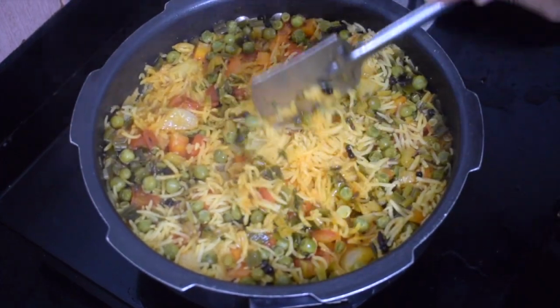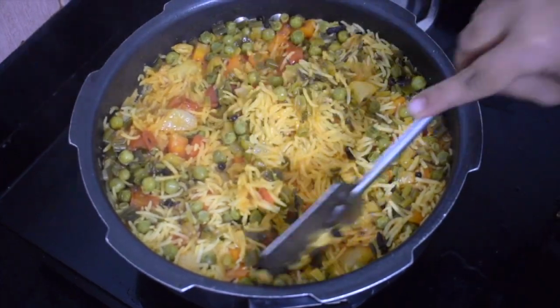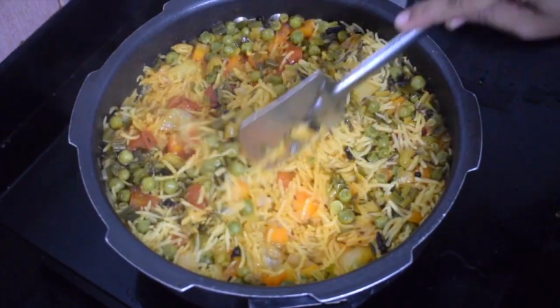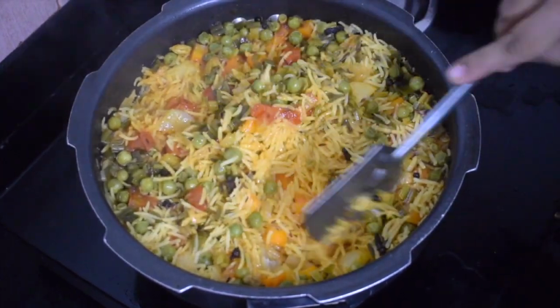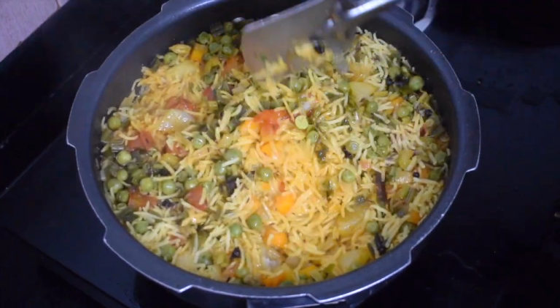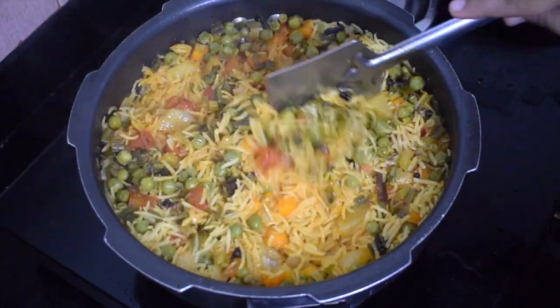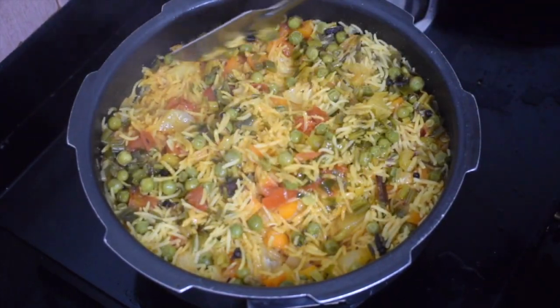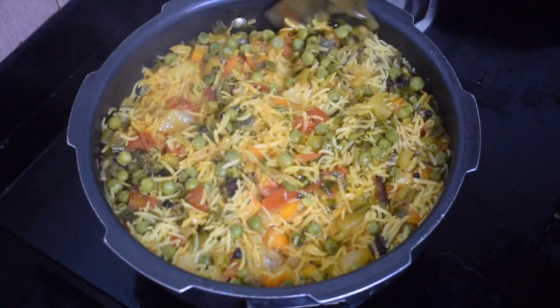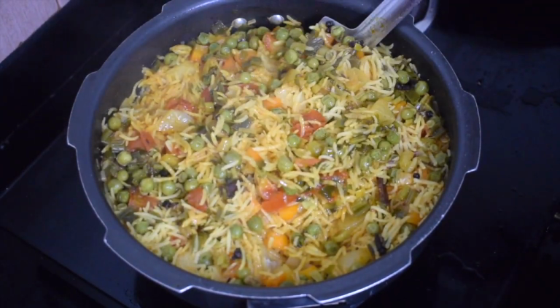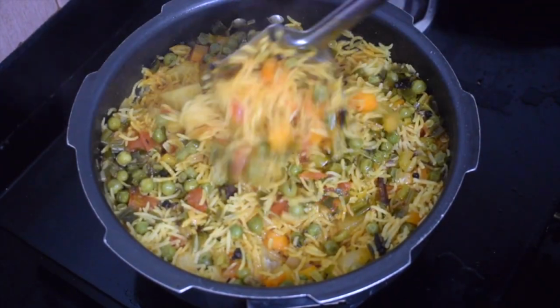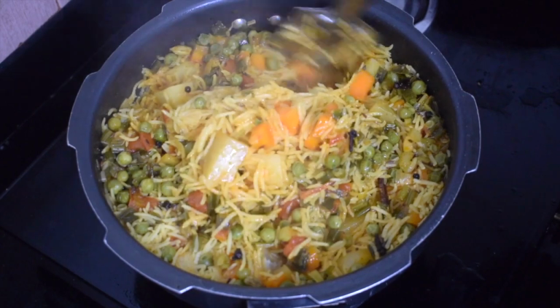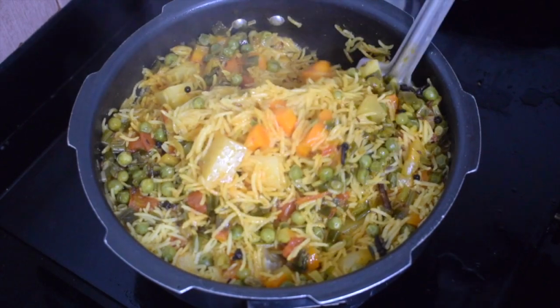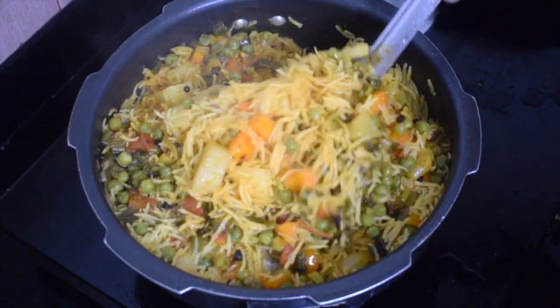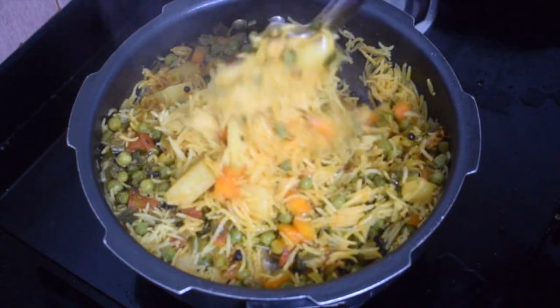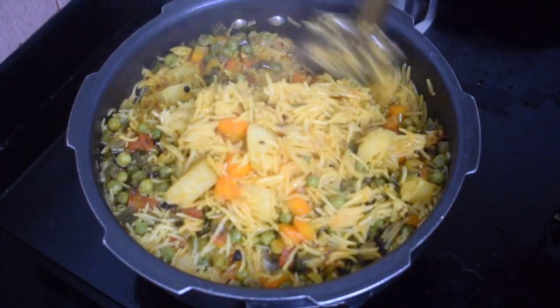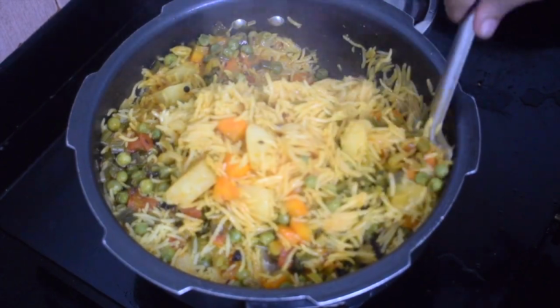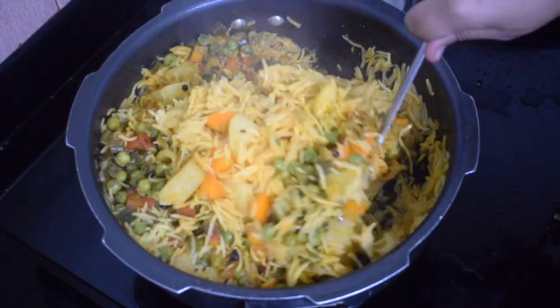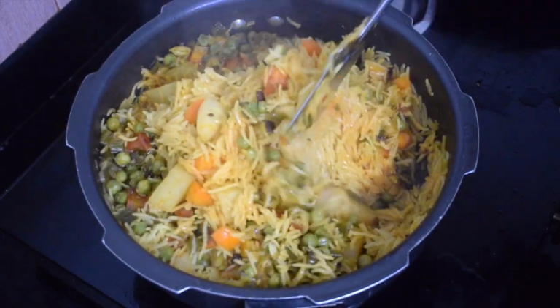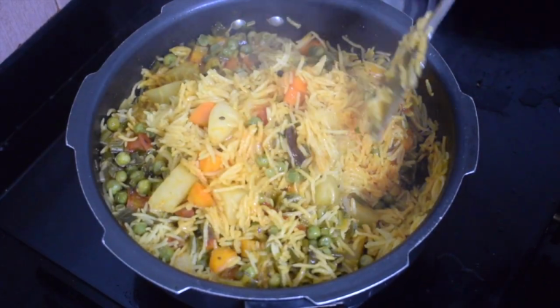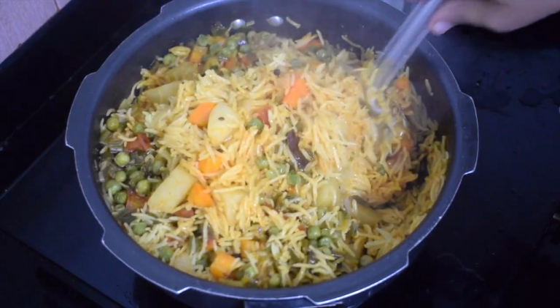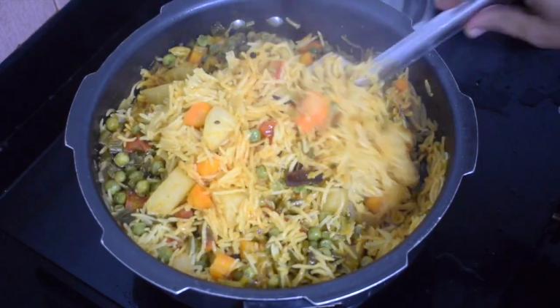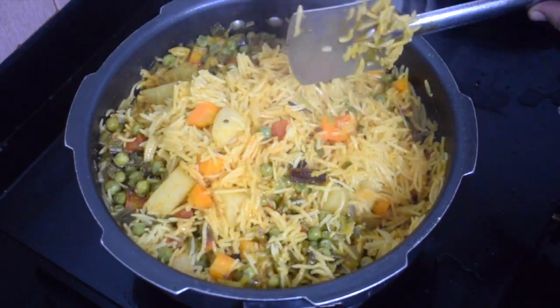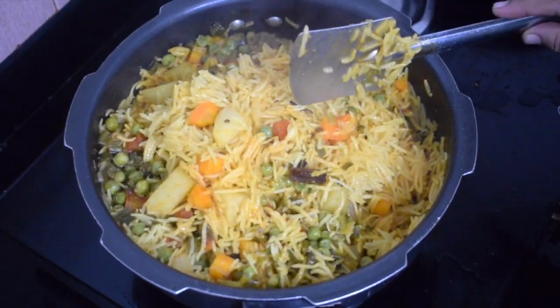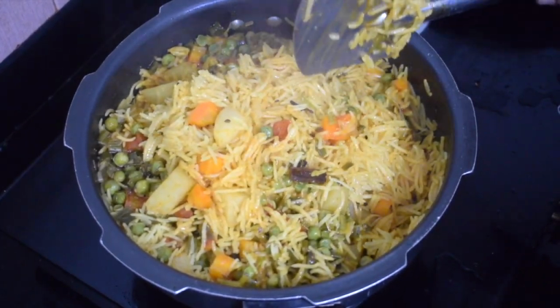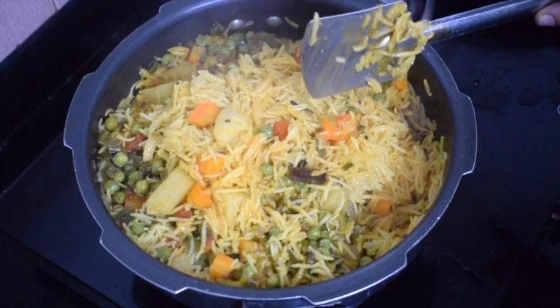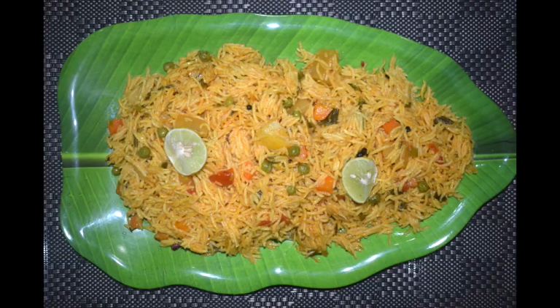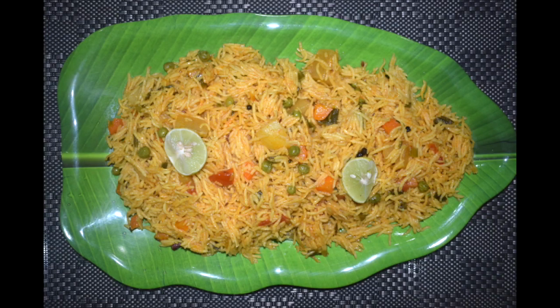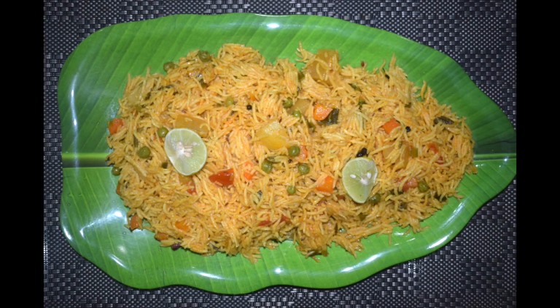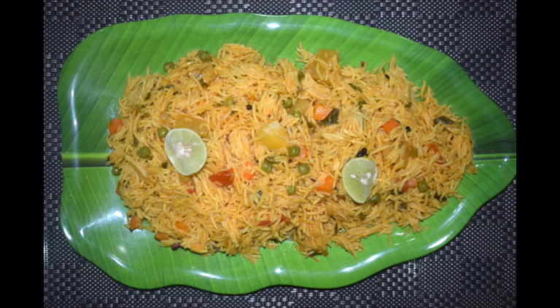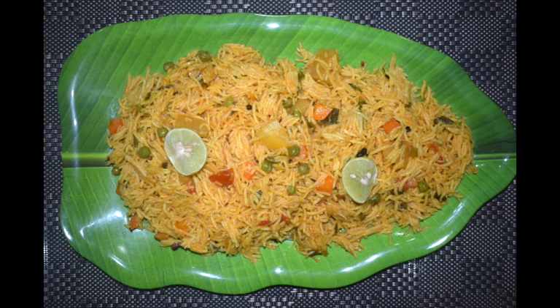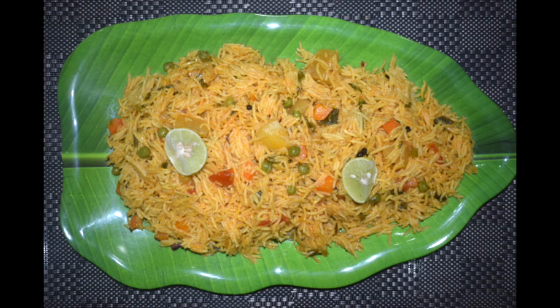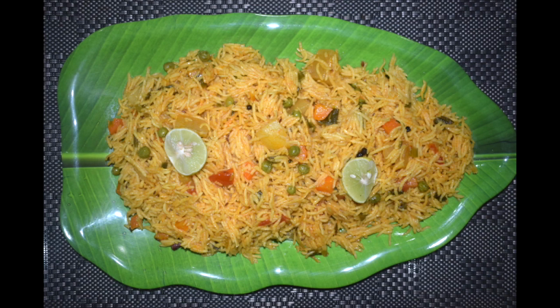Close it and let it whistle for 2 whistles. Your pulao is ready. This is quite moist. You can serve it with some non-veg kormas or just a curd.